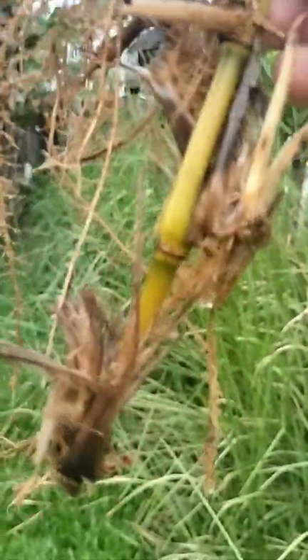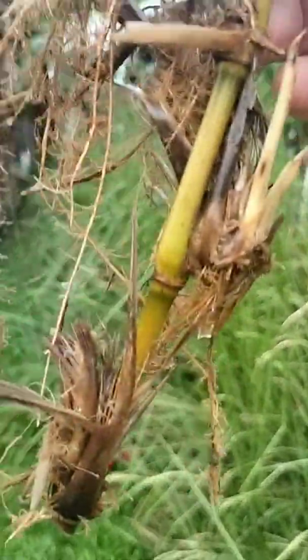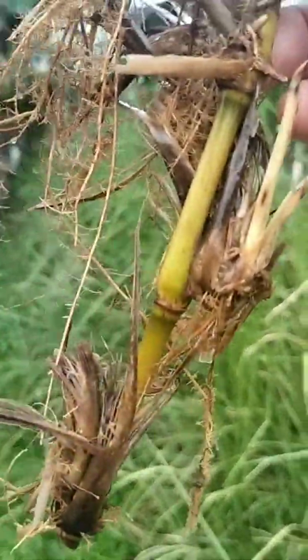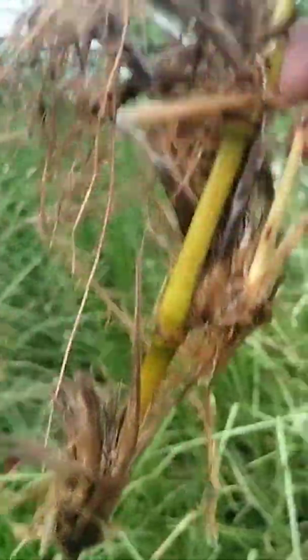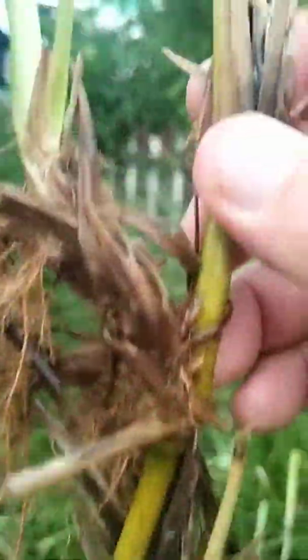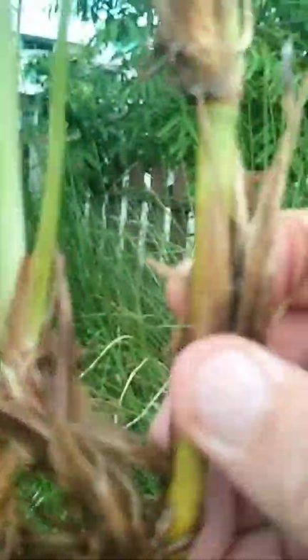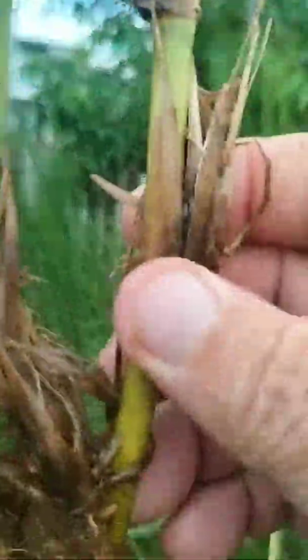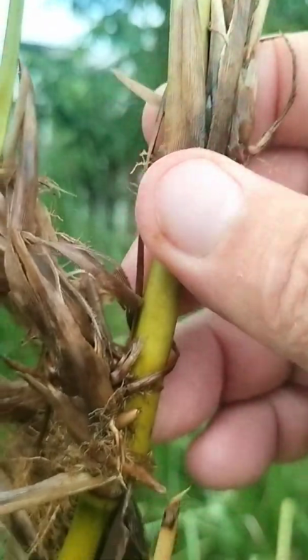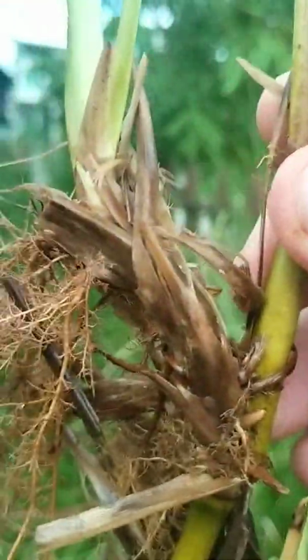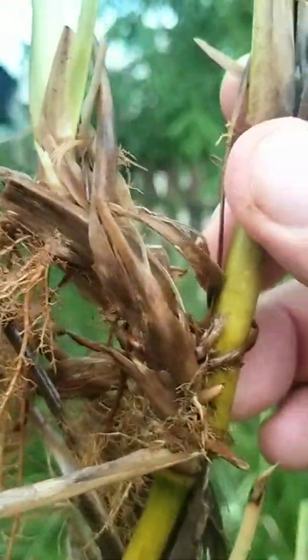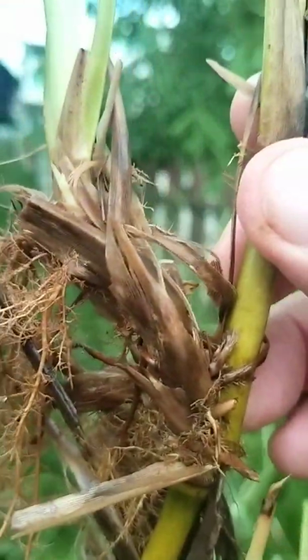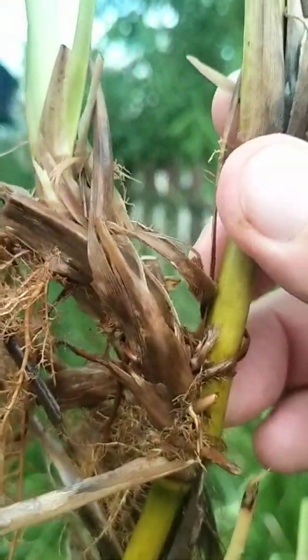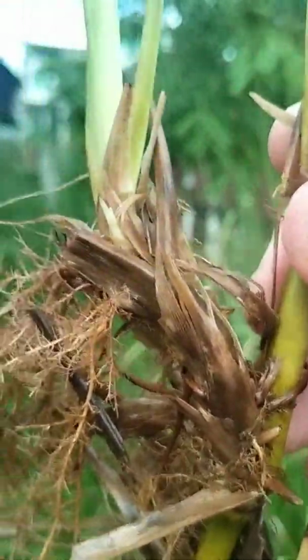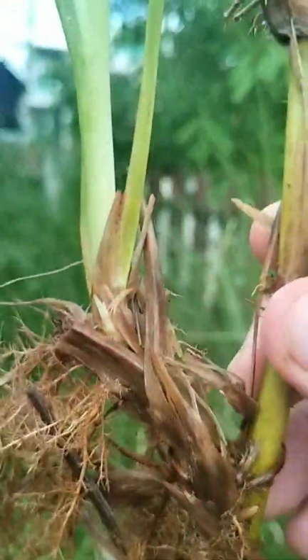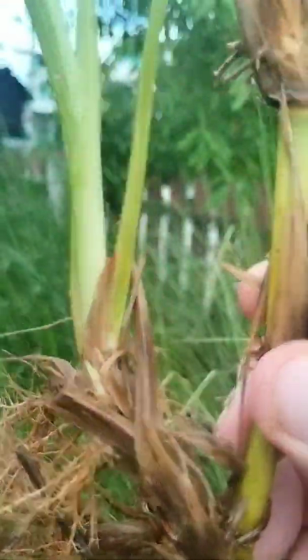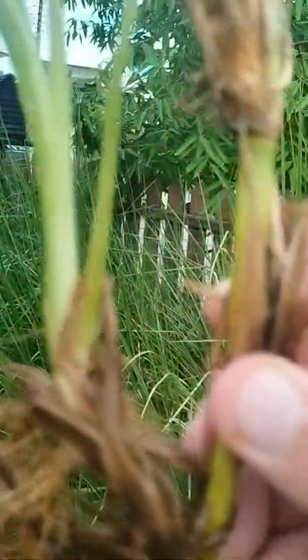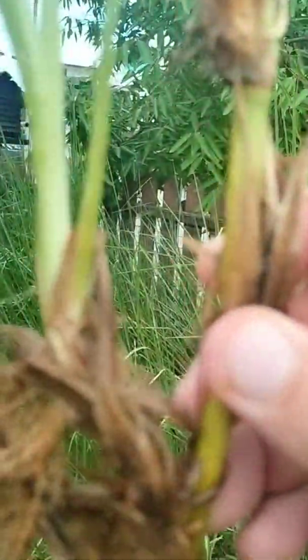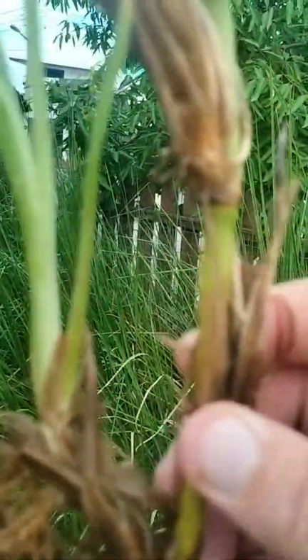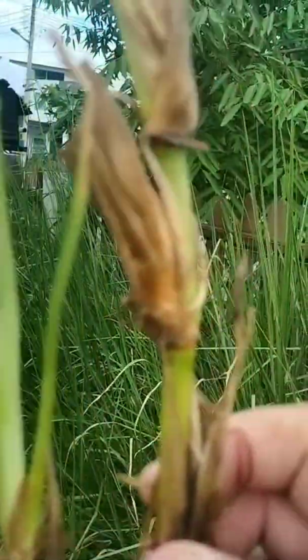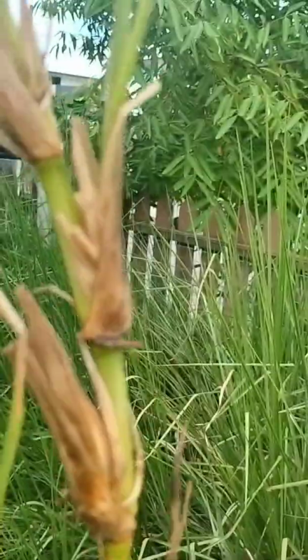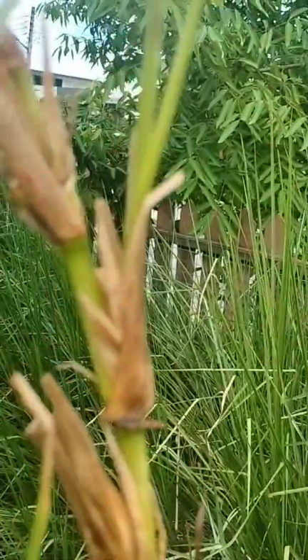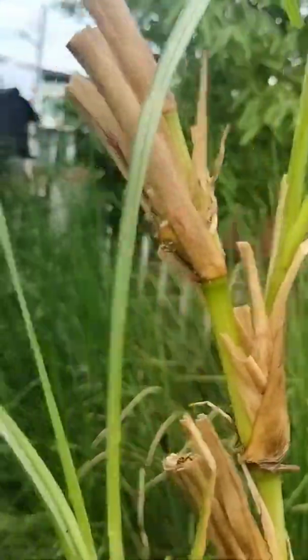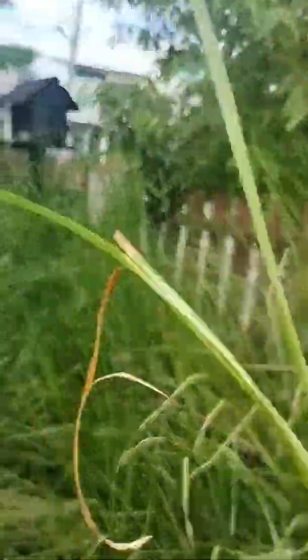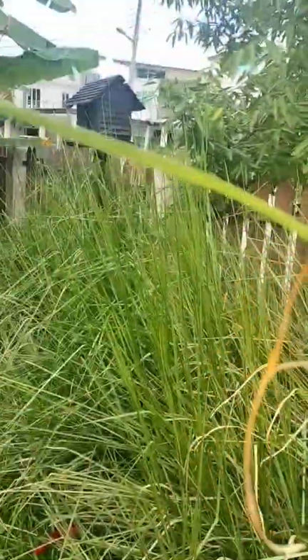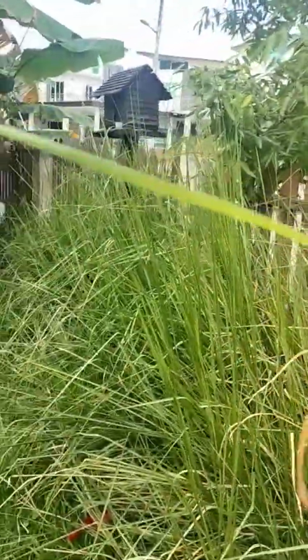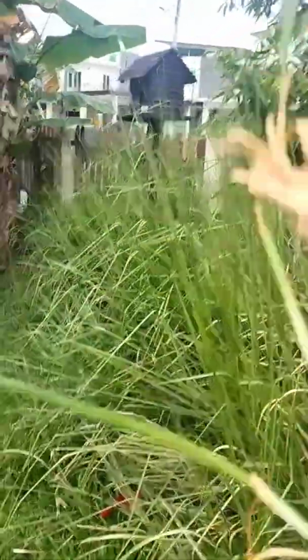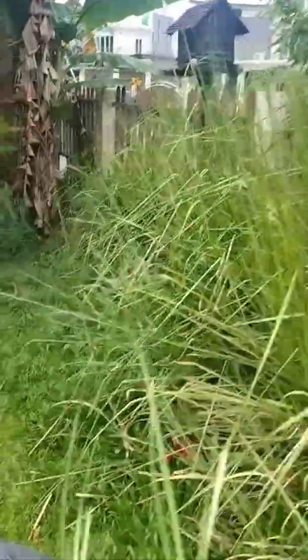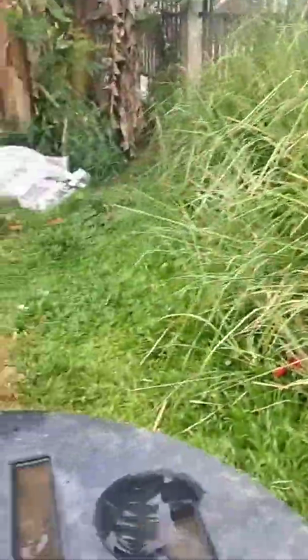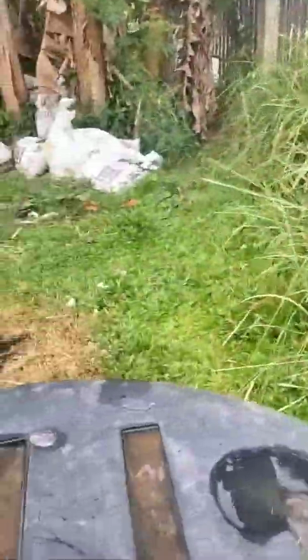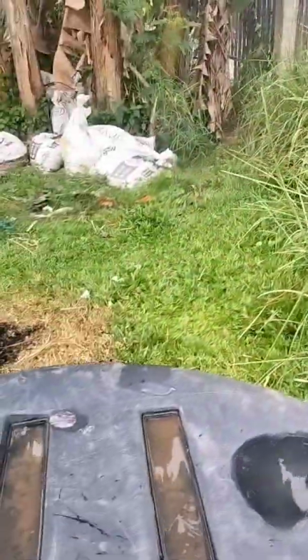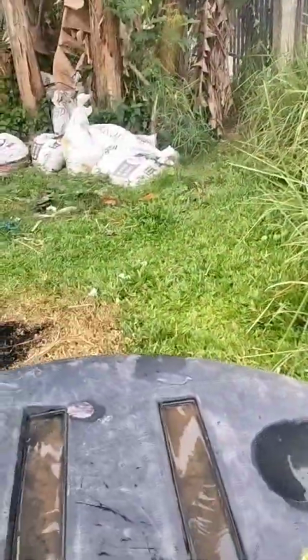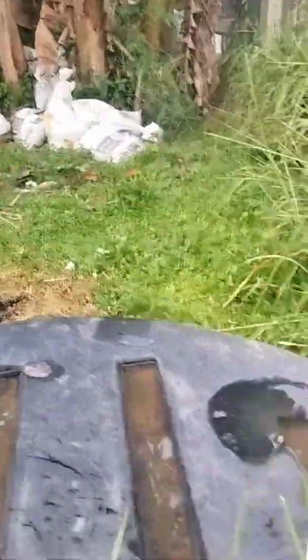Have a look at the root system. You've got bulbs growing on bulbs, and bamboo growing on bamboo growing on bamboo. Have a look at our bamboo series on our YouTube channel.